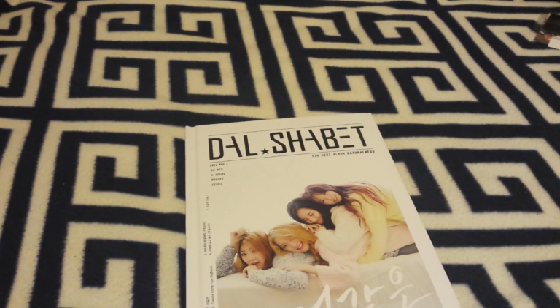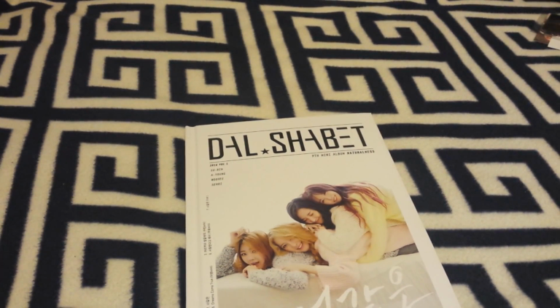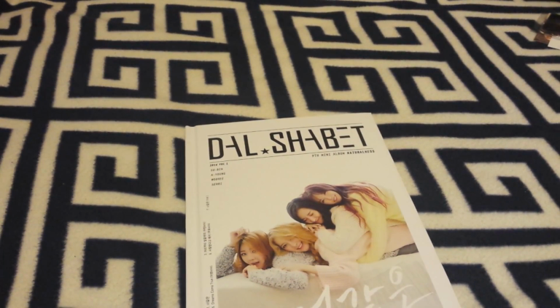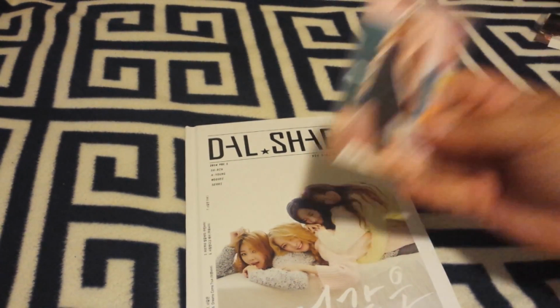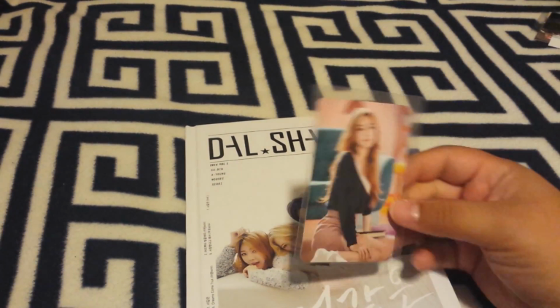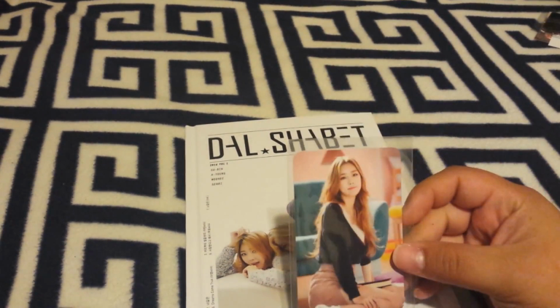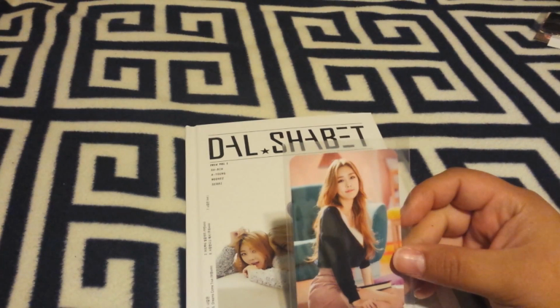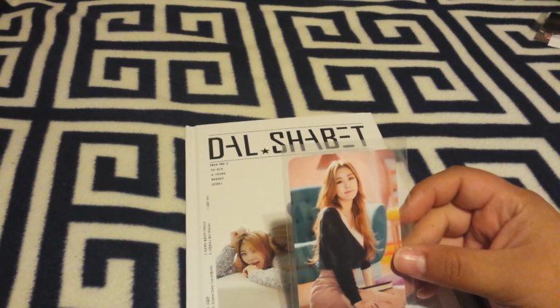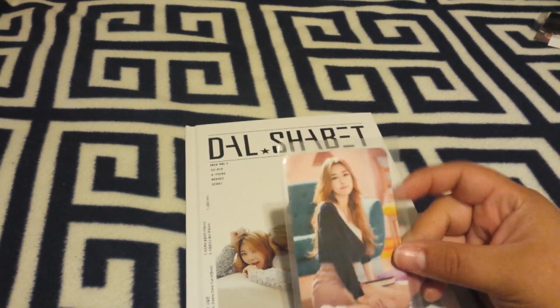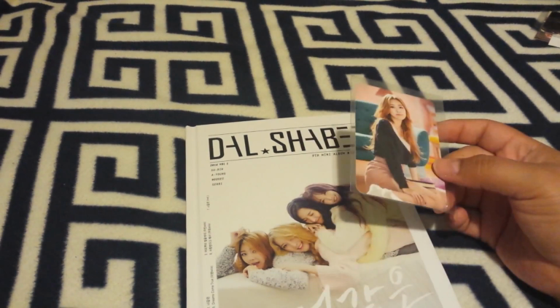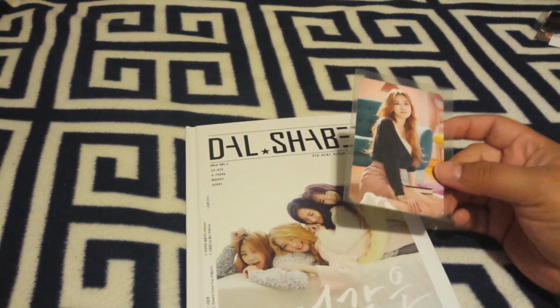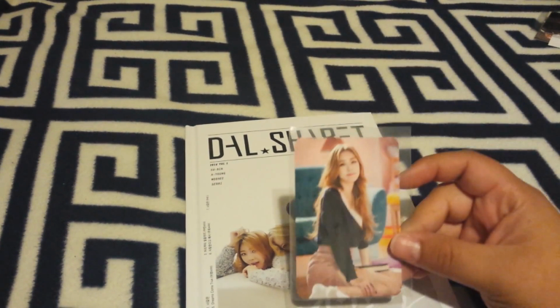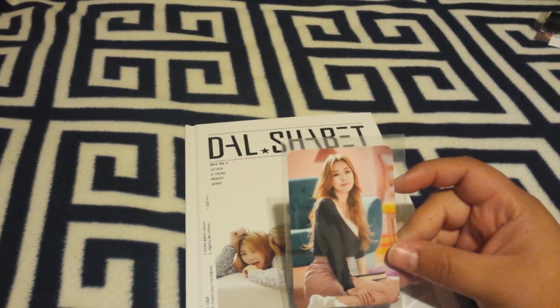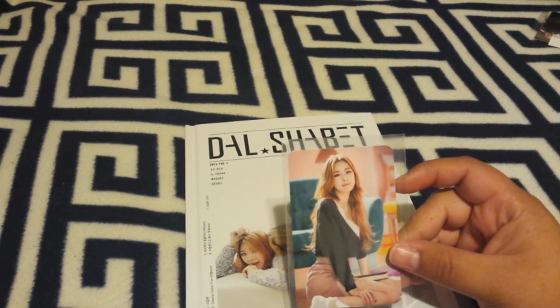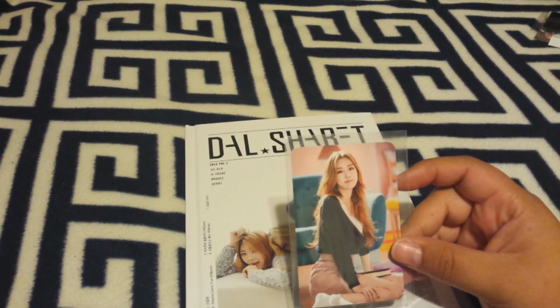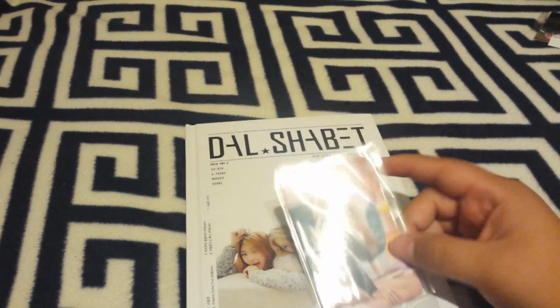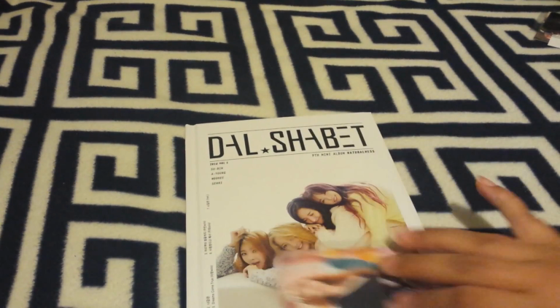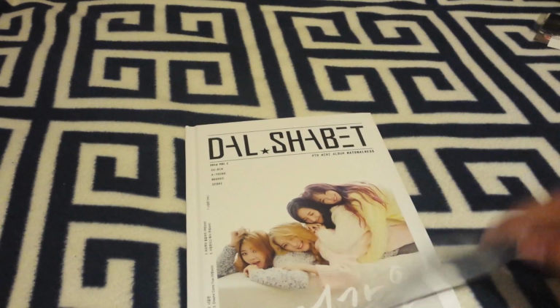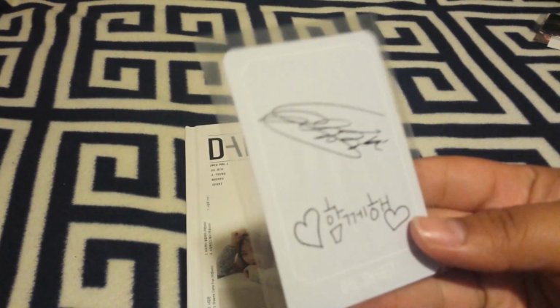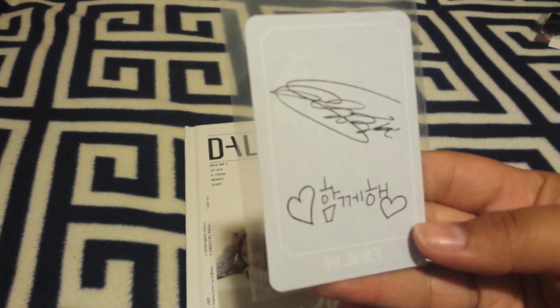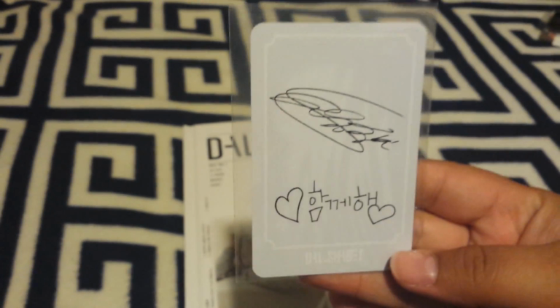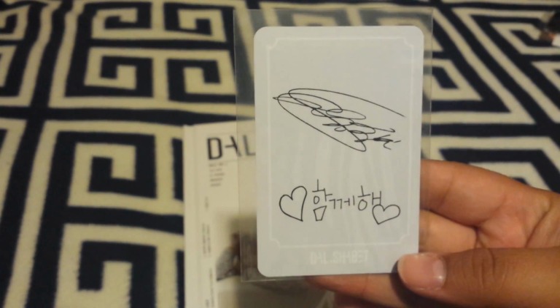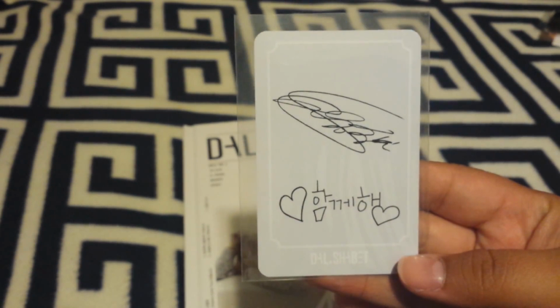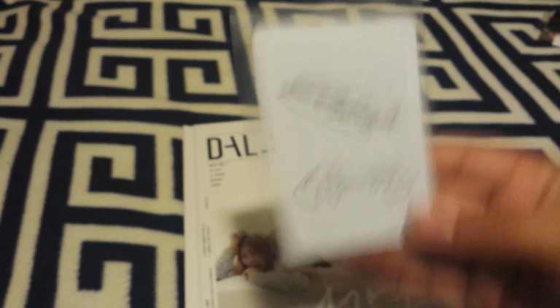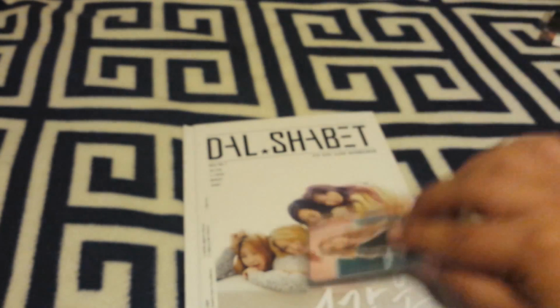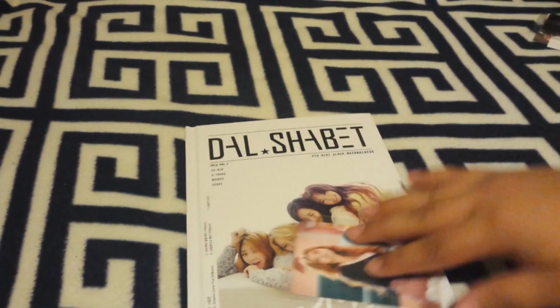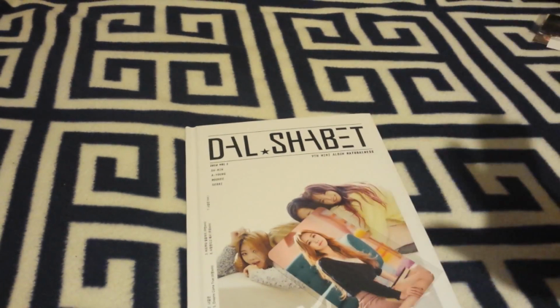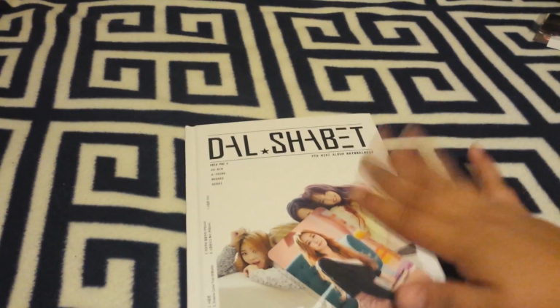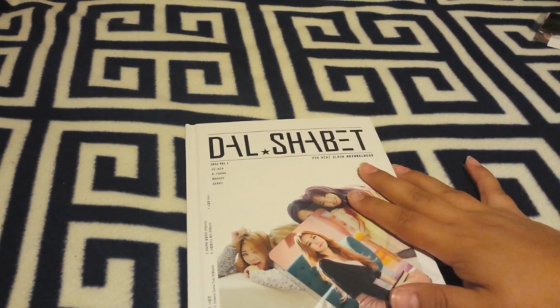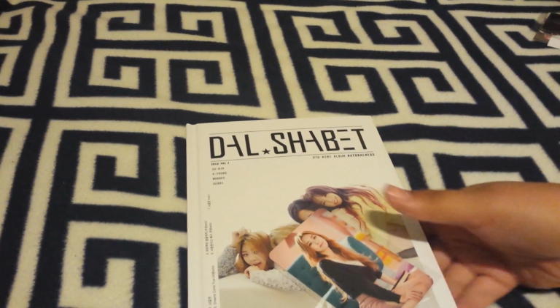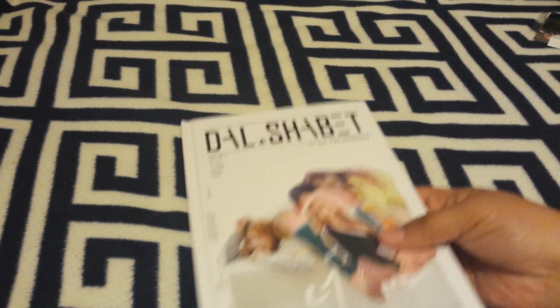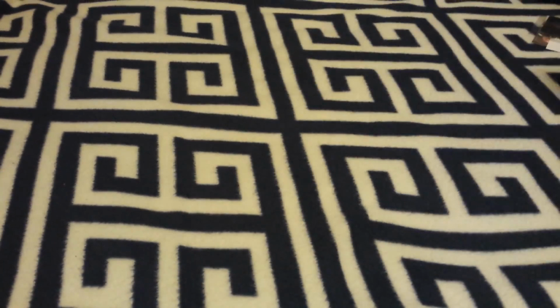The photo card I got was — I think her name is Subin. Here's the back. And this I also got from KMOL24.